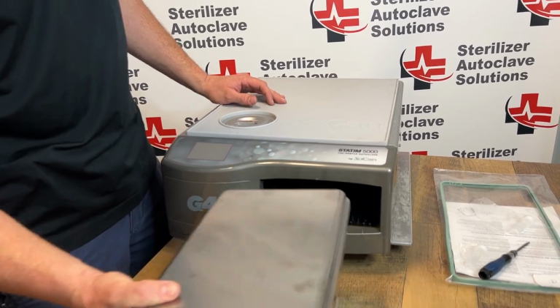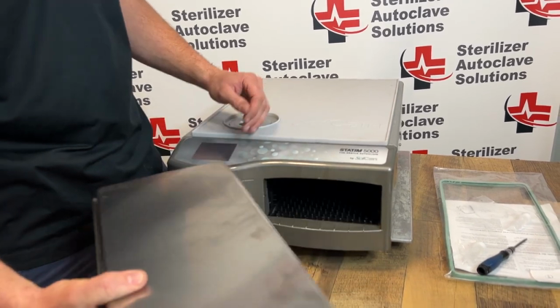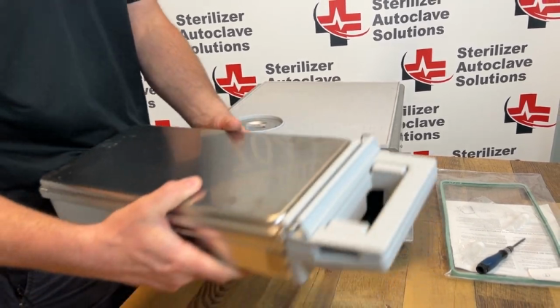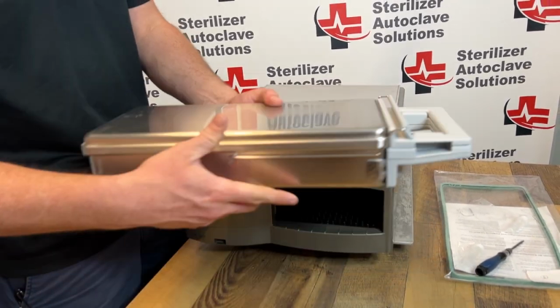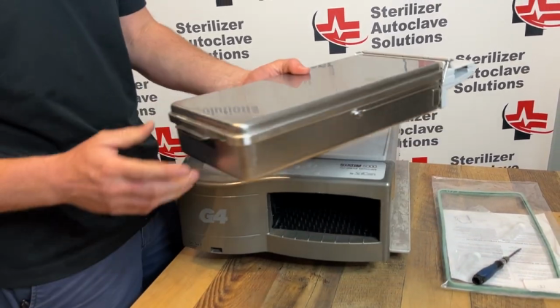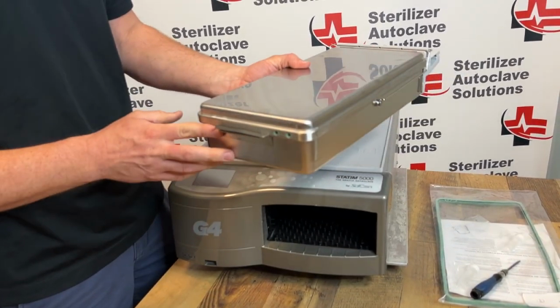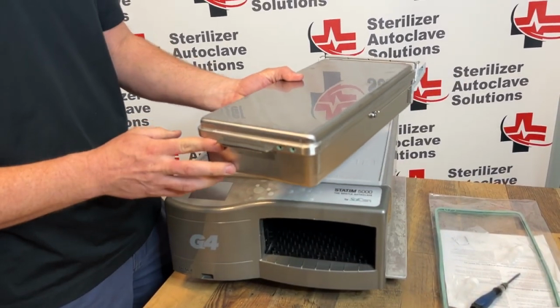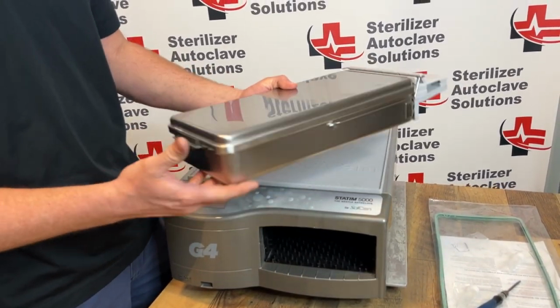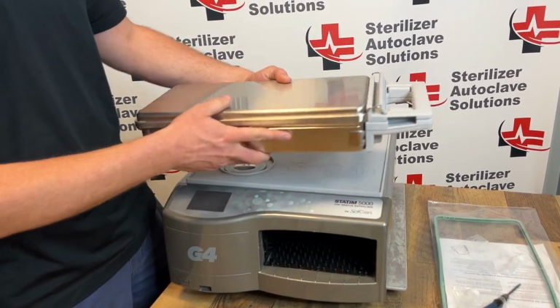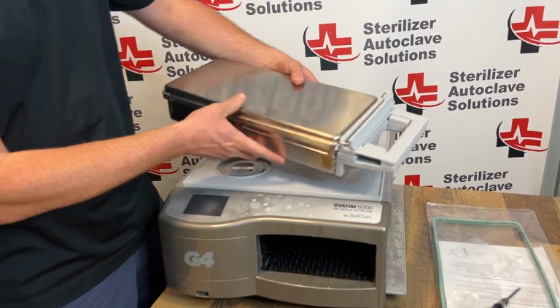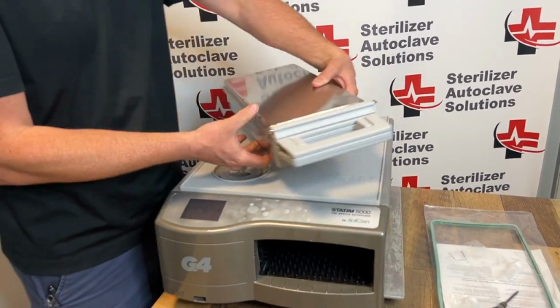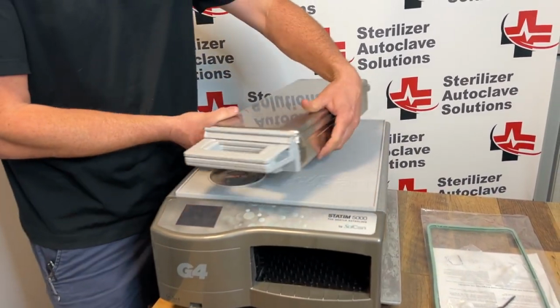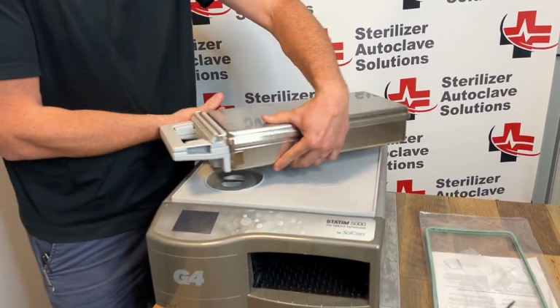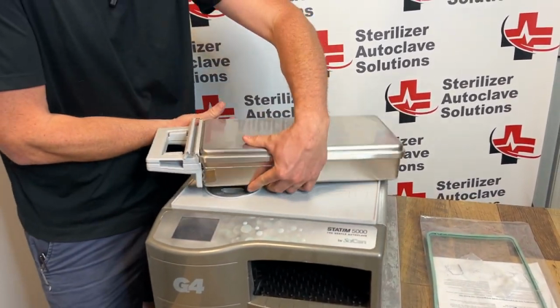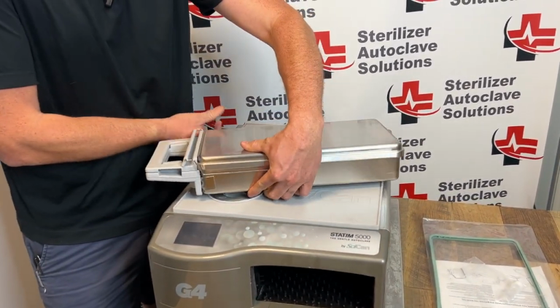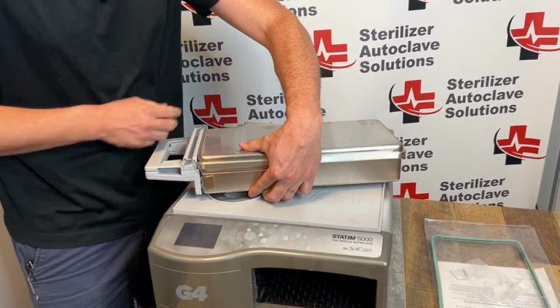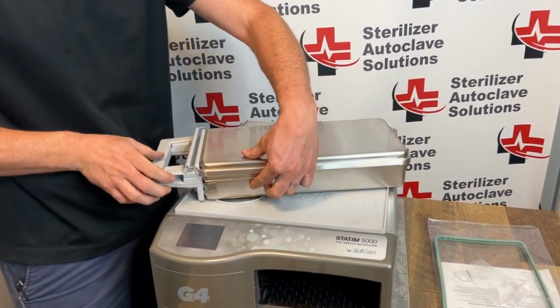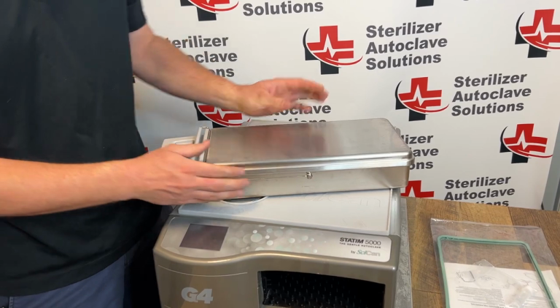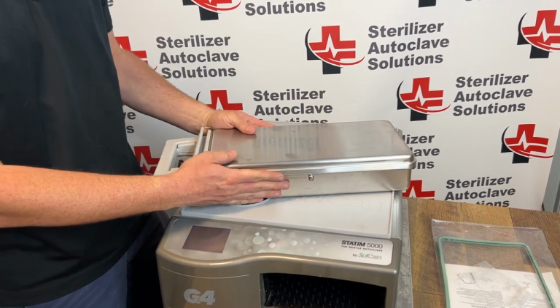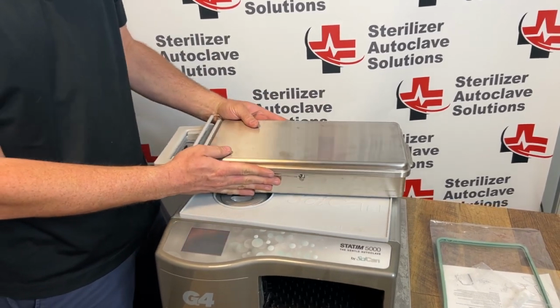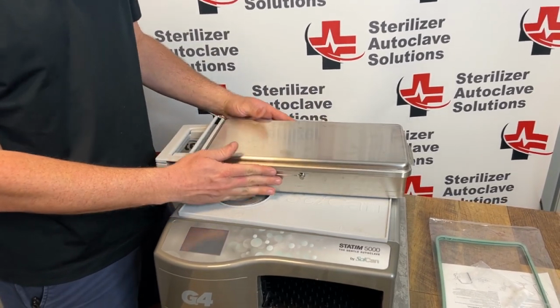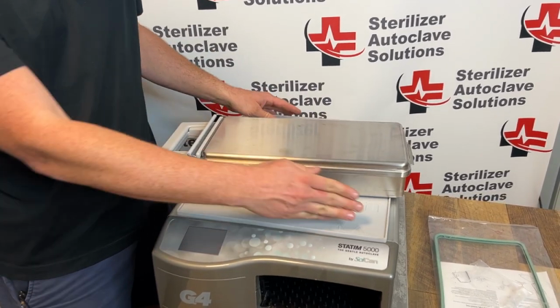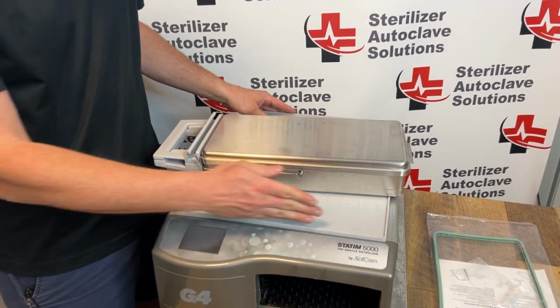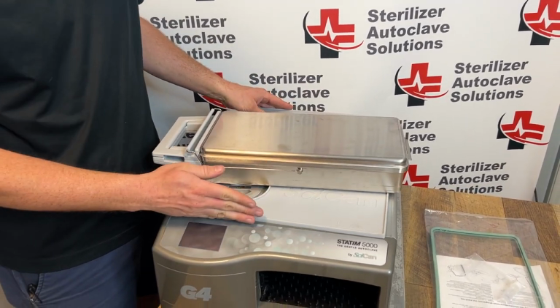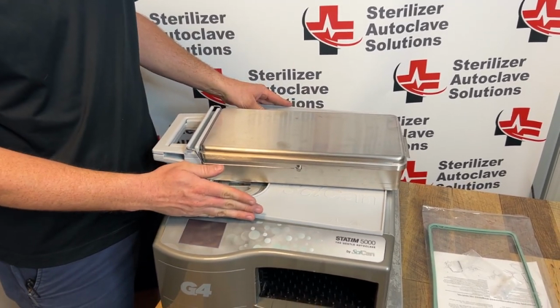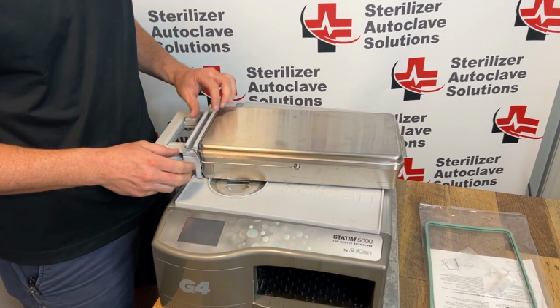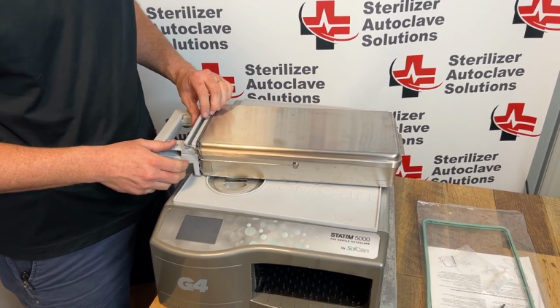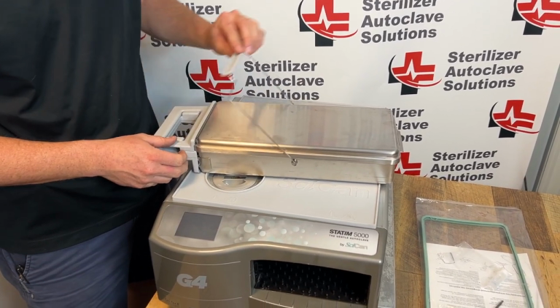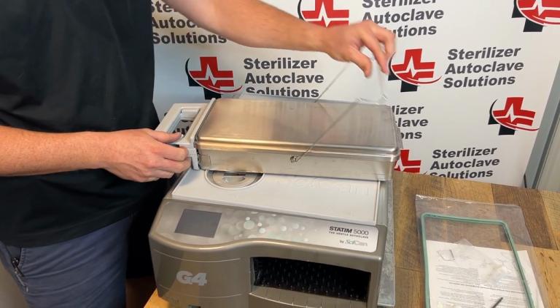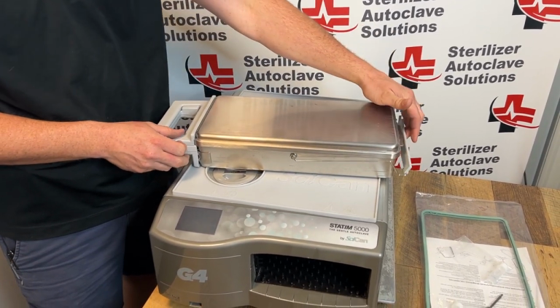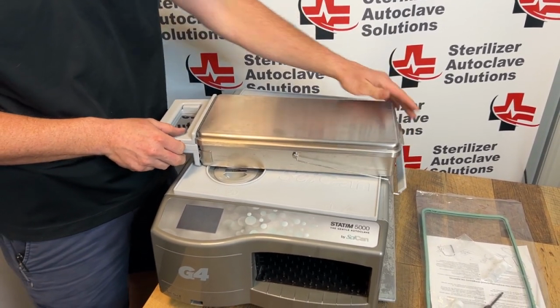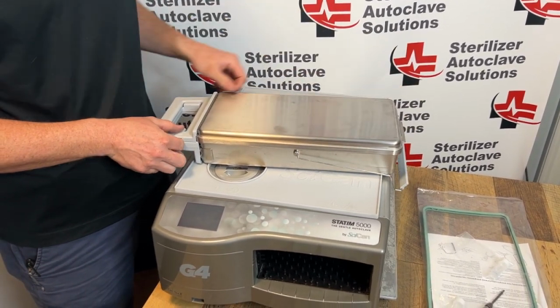First thing we're going to do is remove the cassette. I'm placing this on top of the unit. I do have a stat mat on top so I do not scratch the surface.